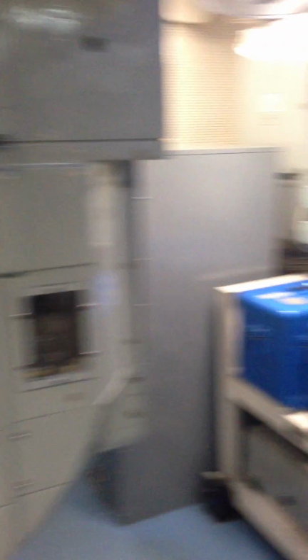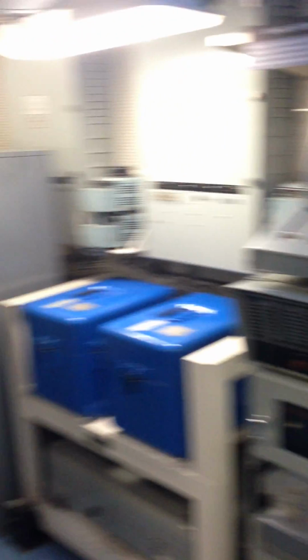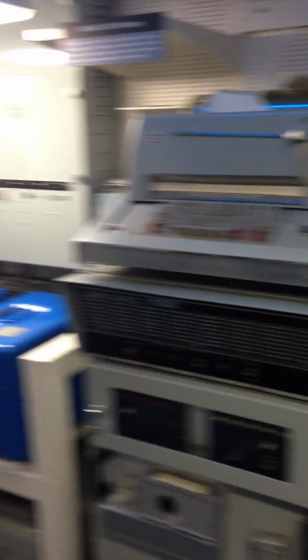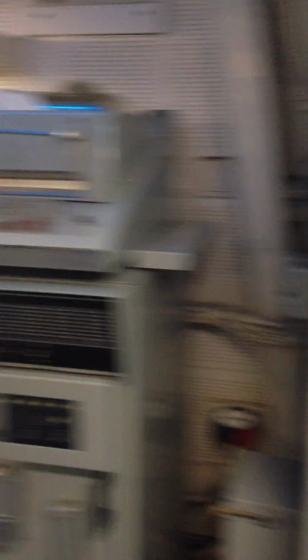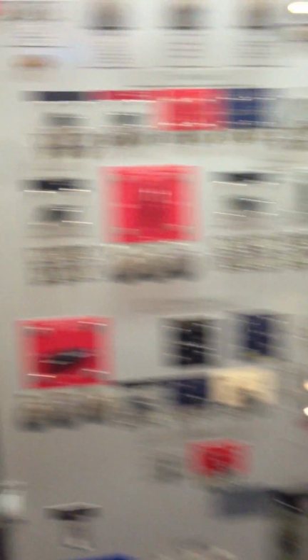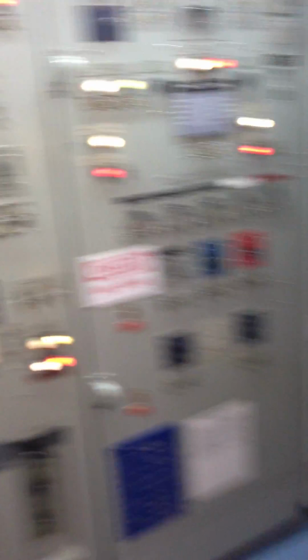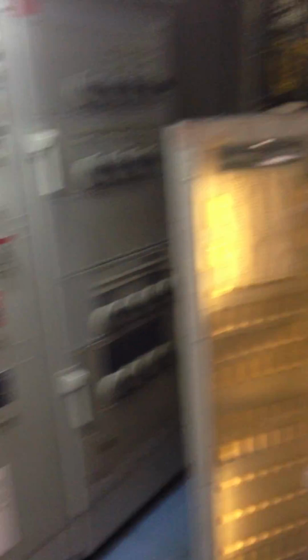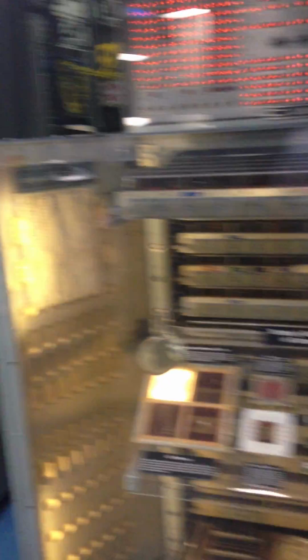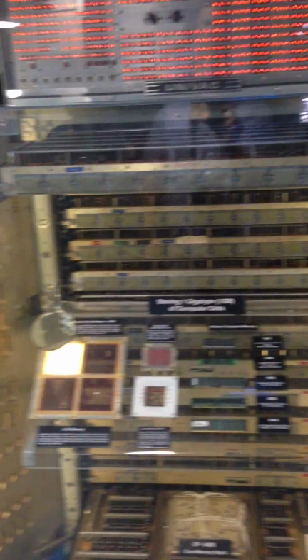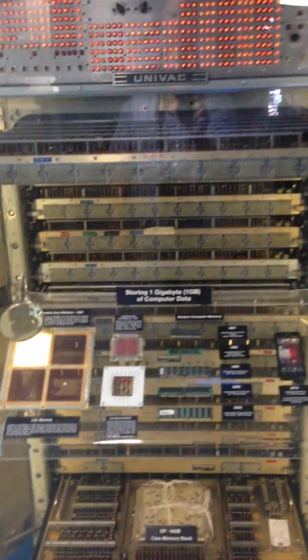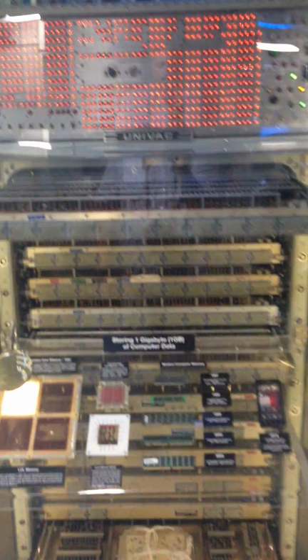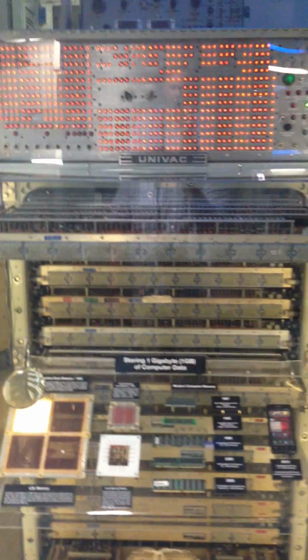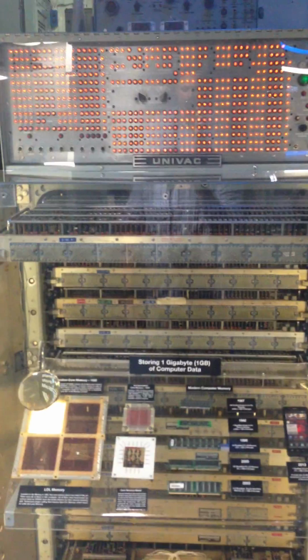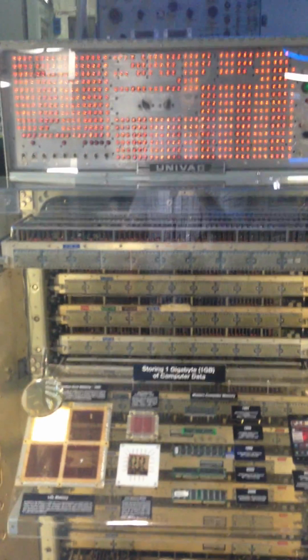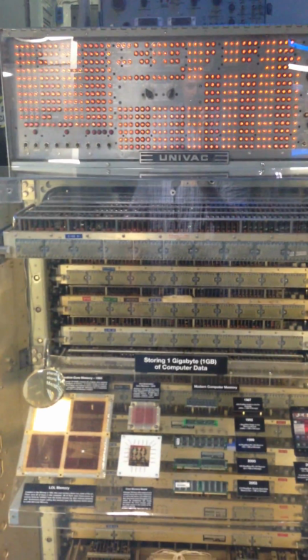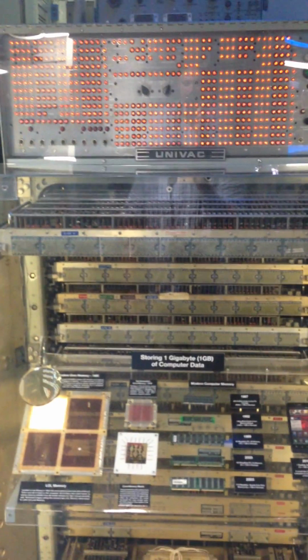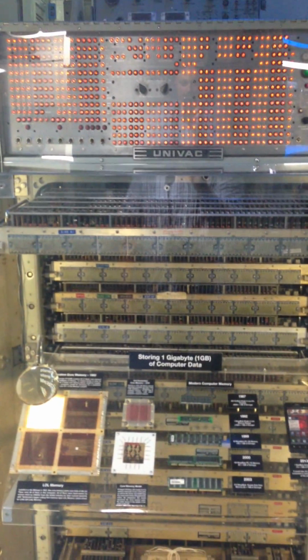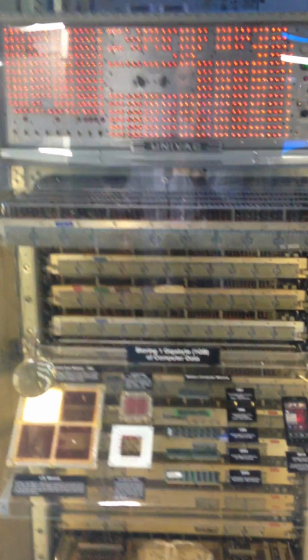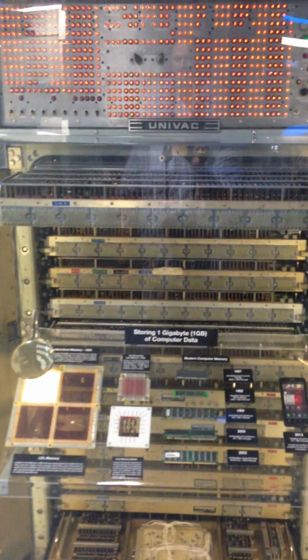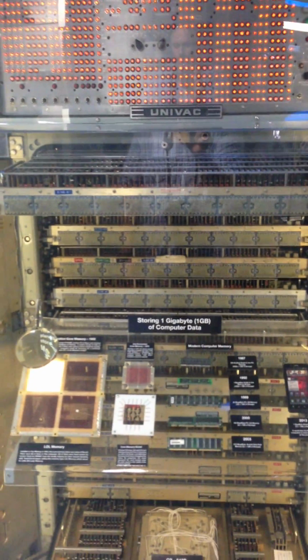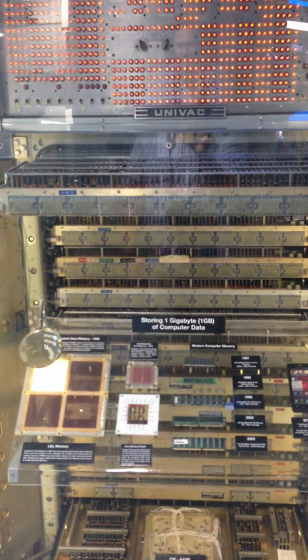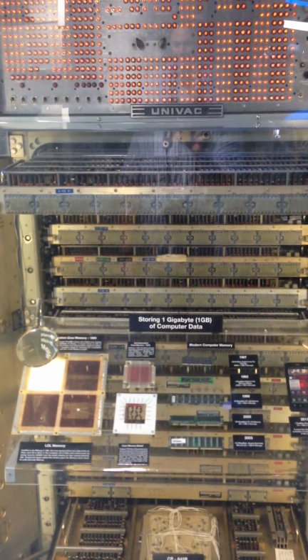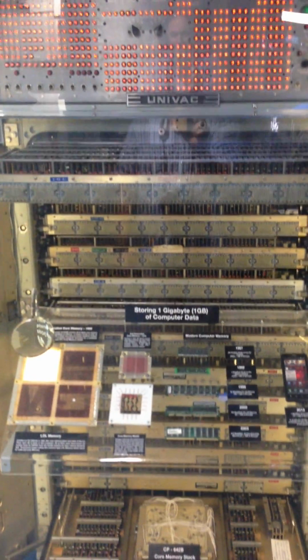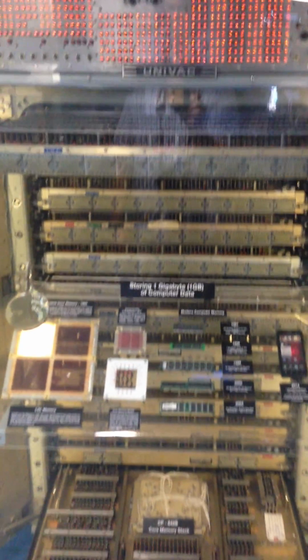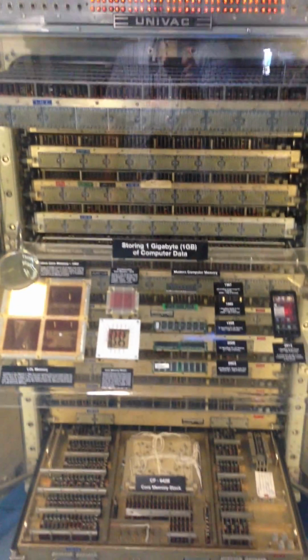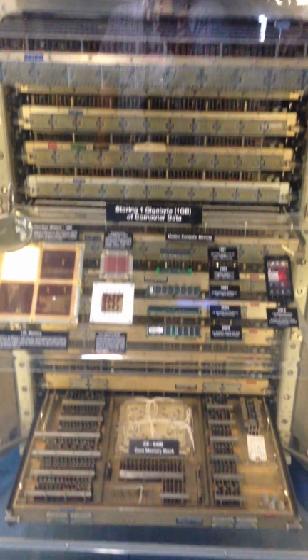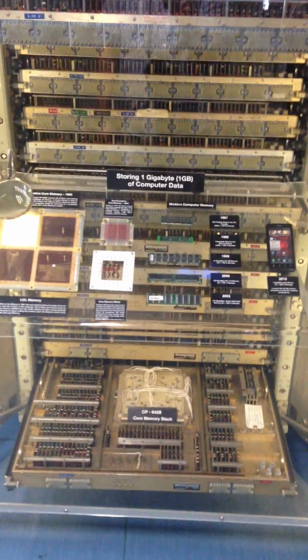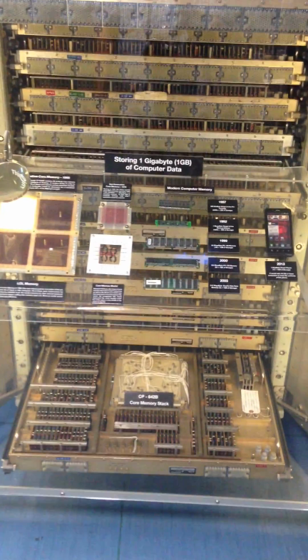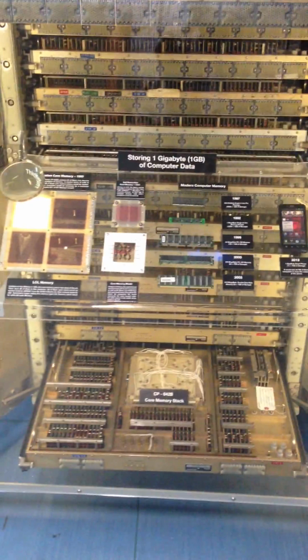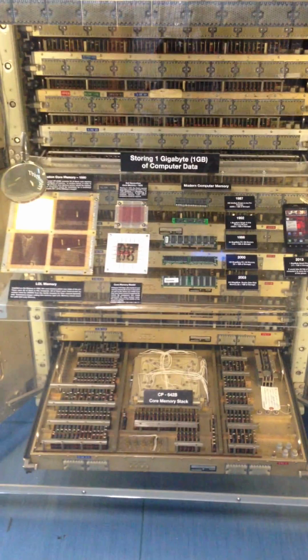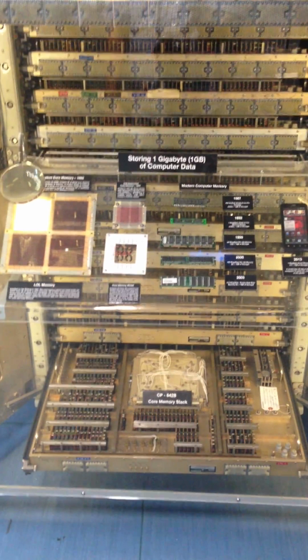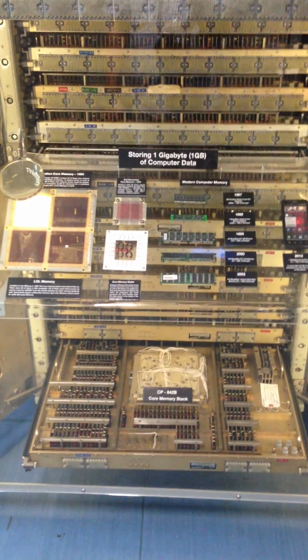The interesting part is that this is the data storage over here — it's the UNIVAC 1GB of computer storage, and it takes up this entire cabinet.